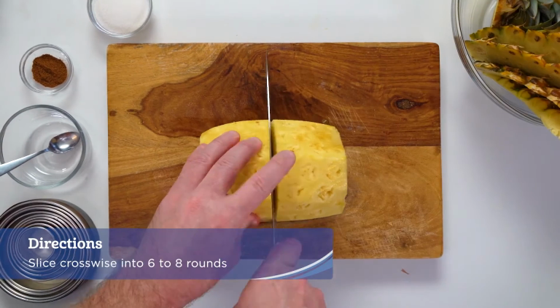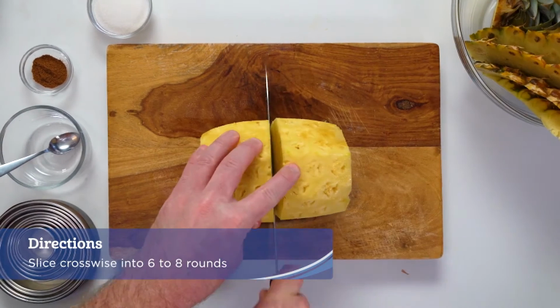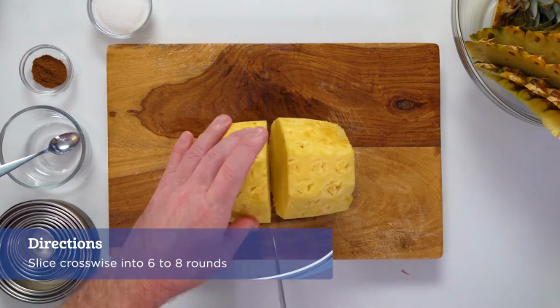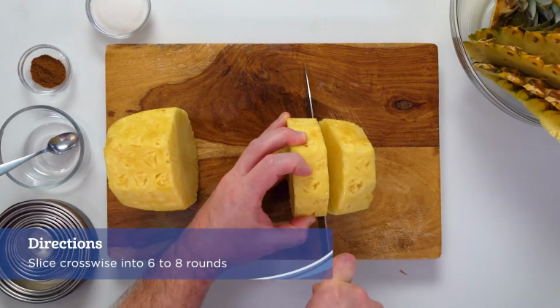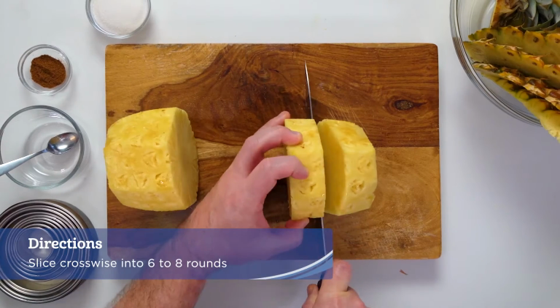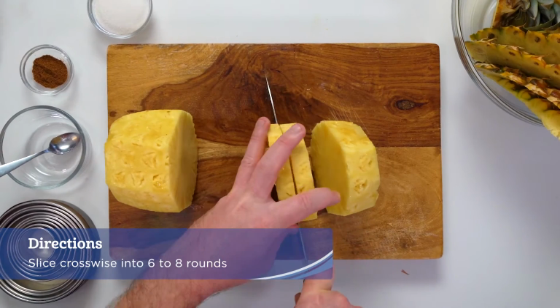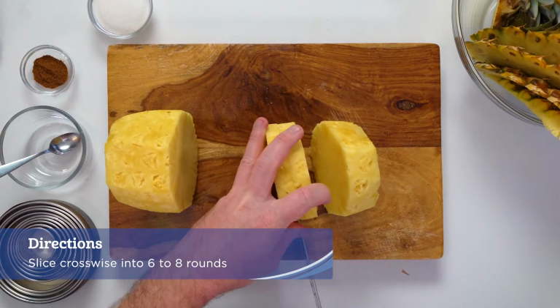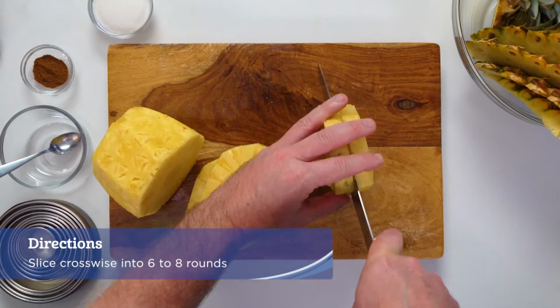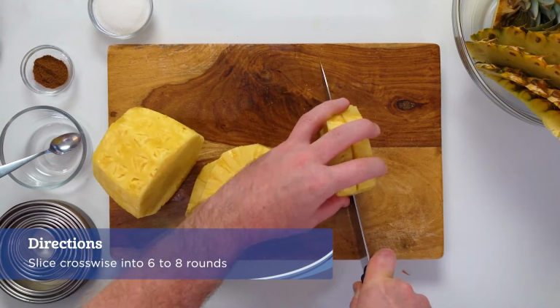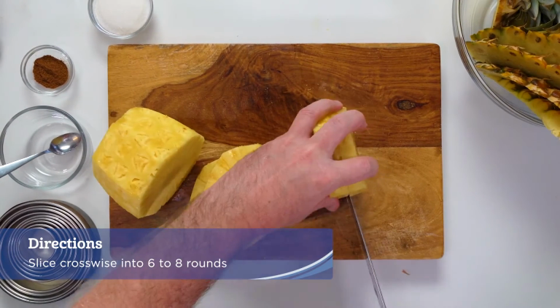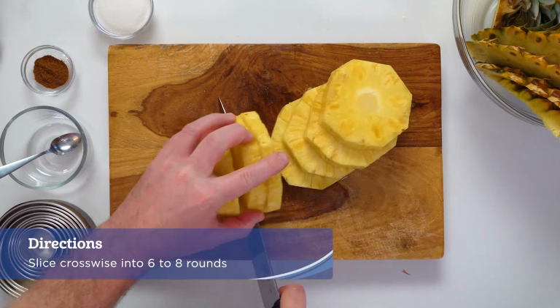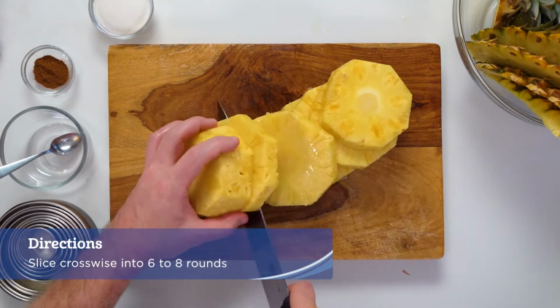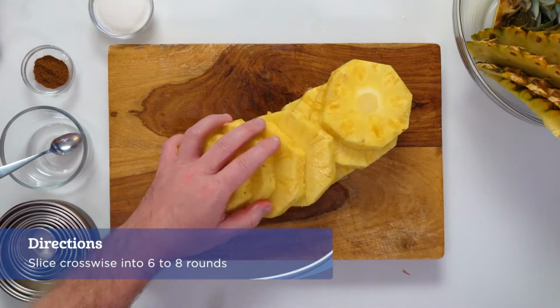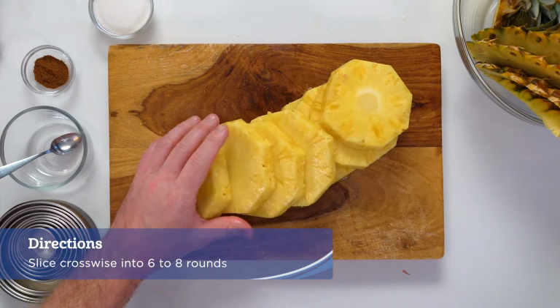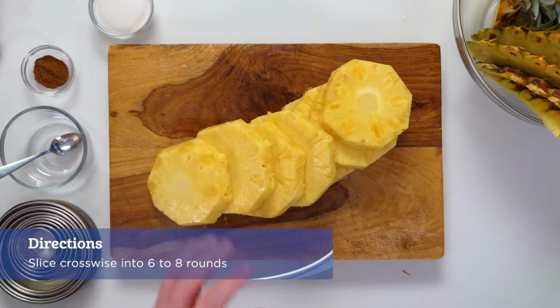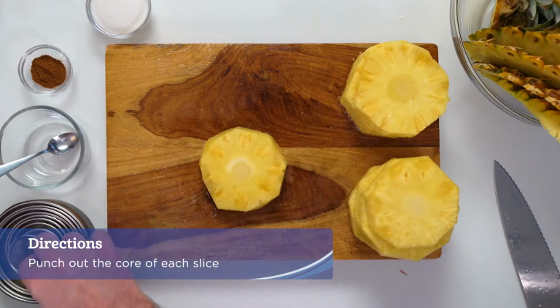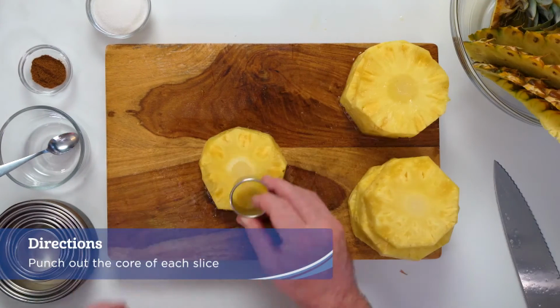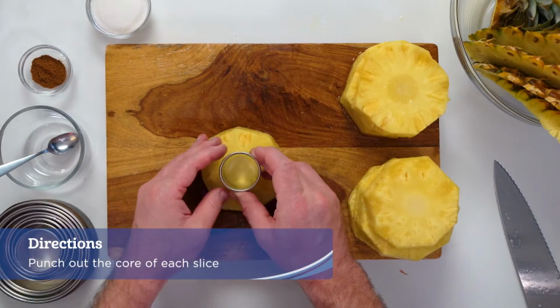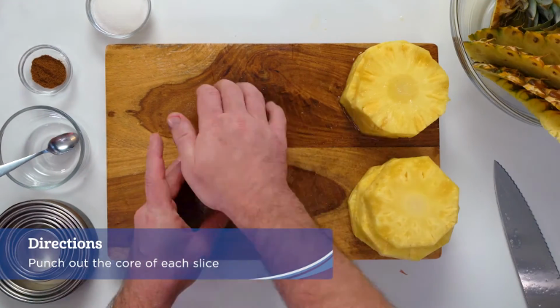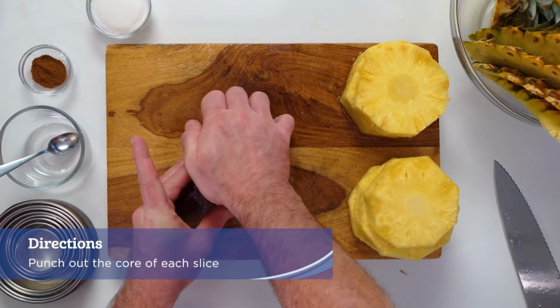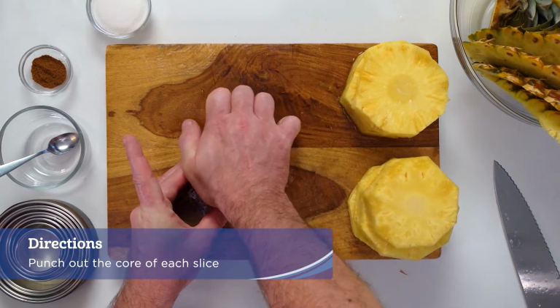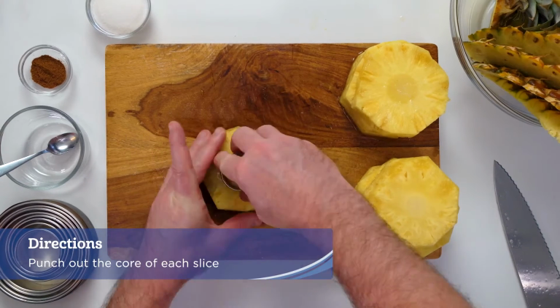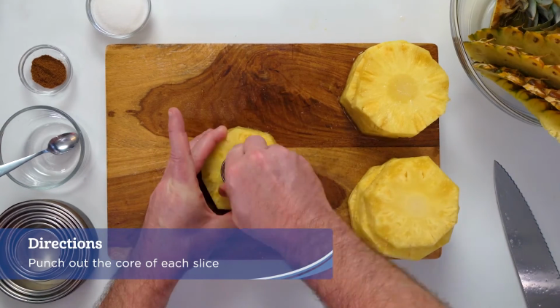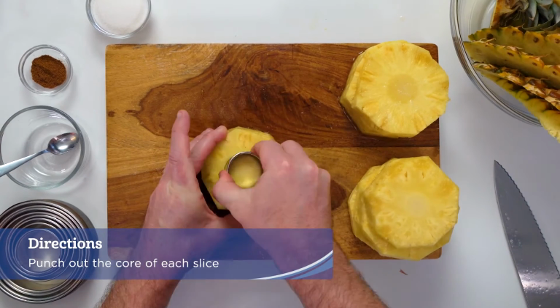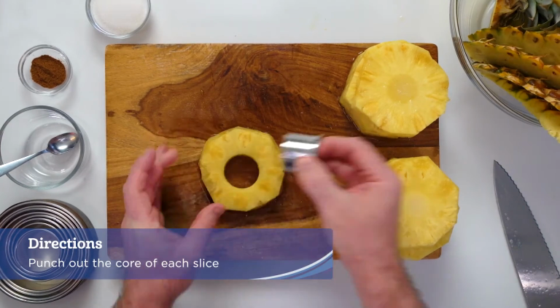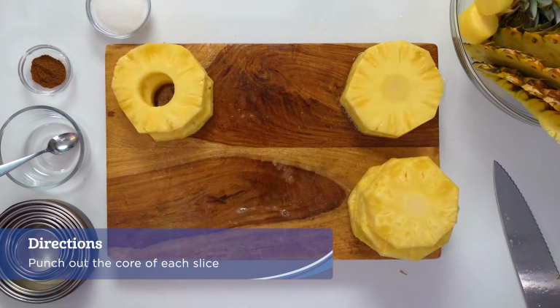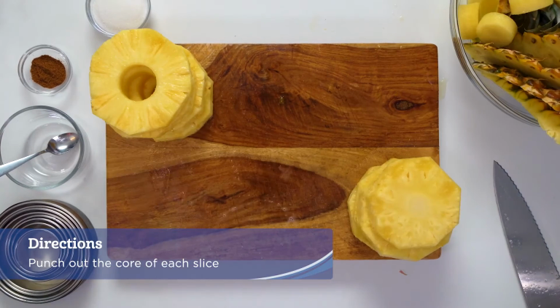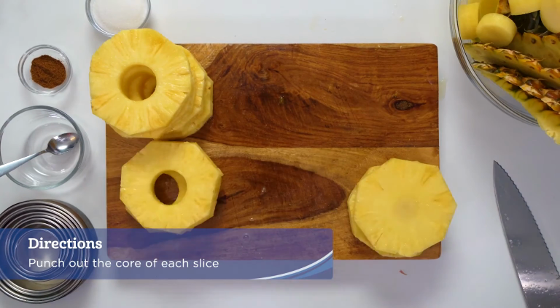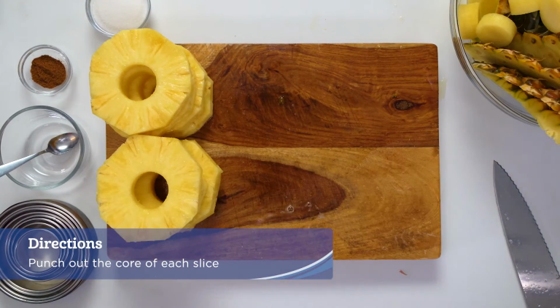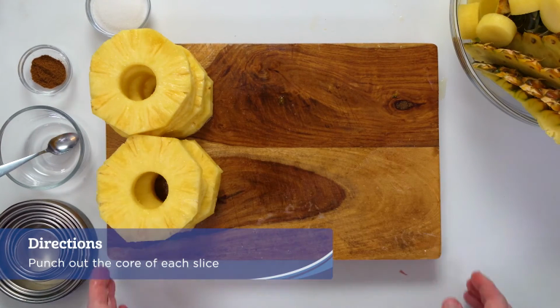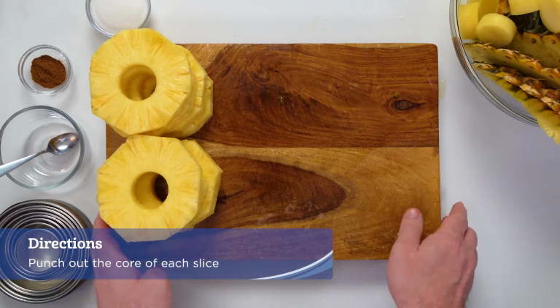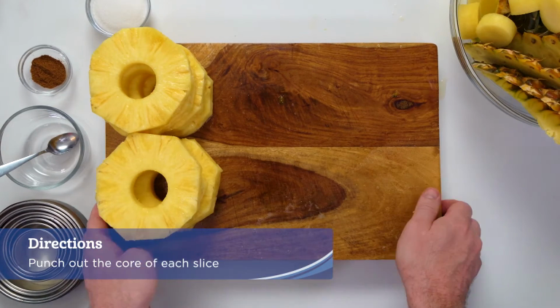Slice the pineapple into six or eight rounds depending on the size of the pineapple. Use a small round cookie cutter to punch out the core of each slice, or cut with a paring knife.